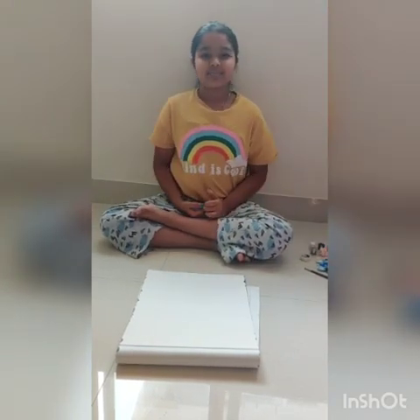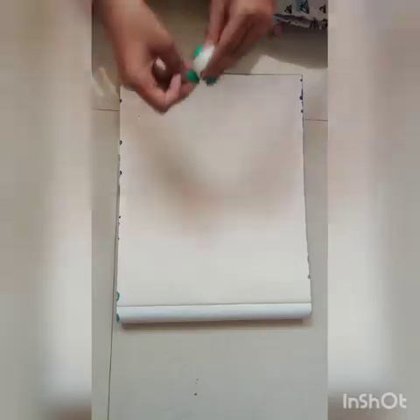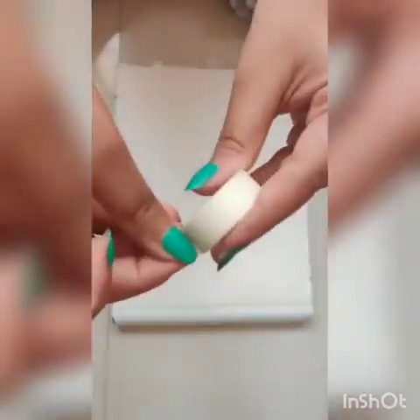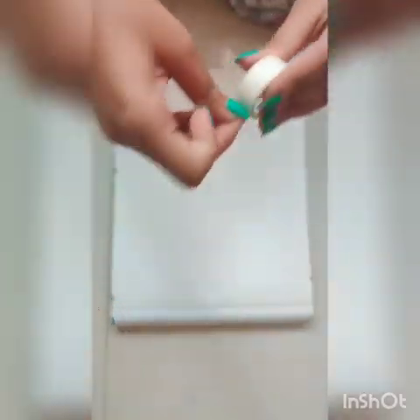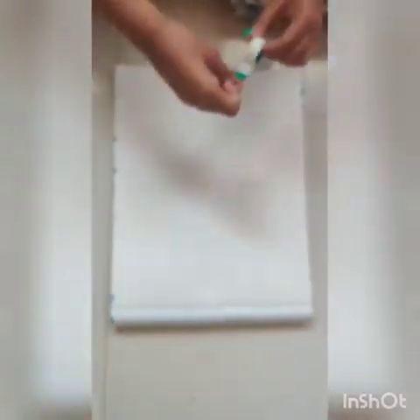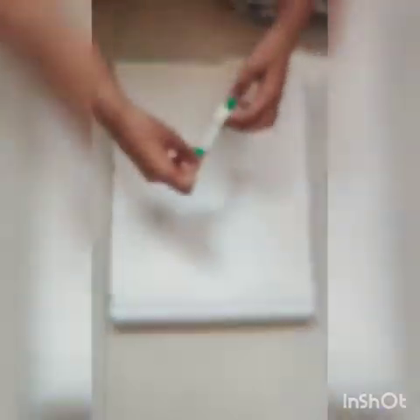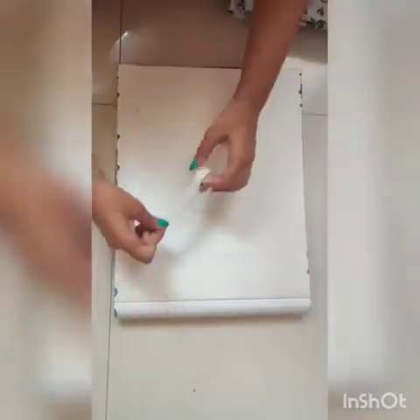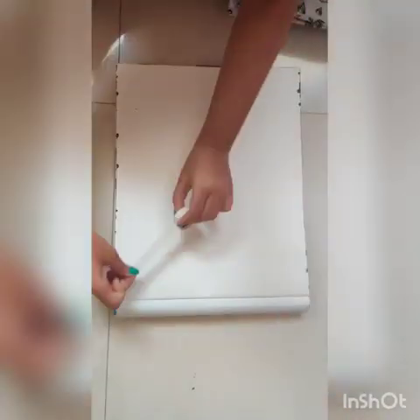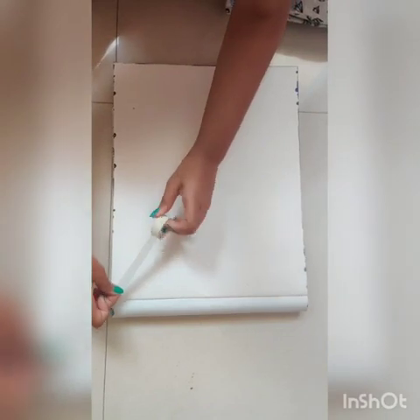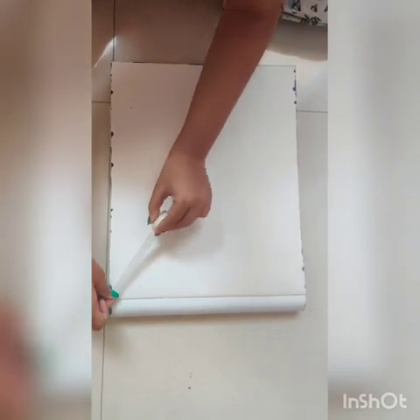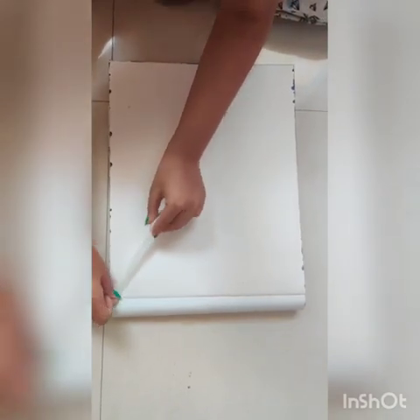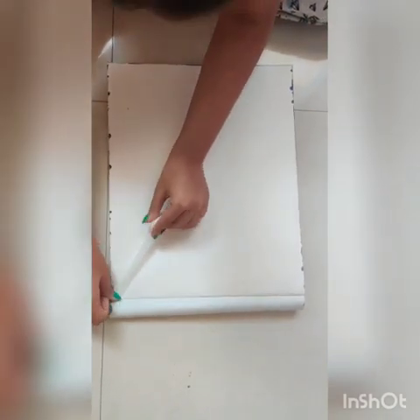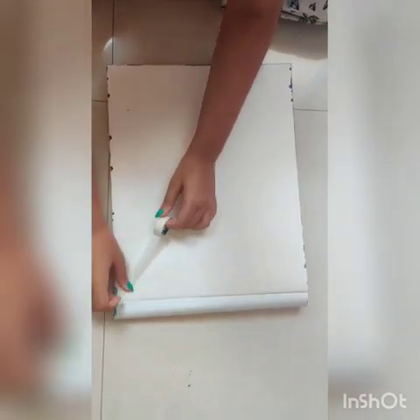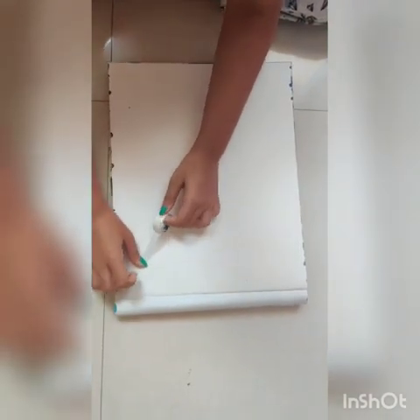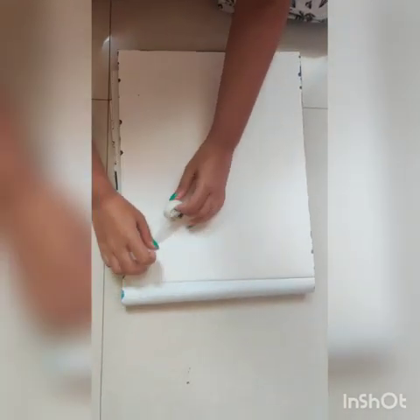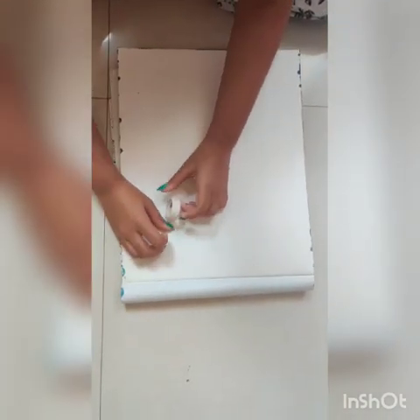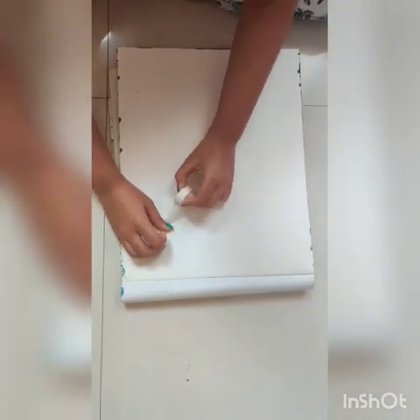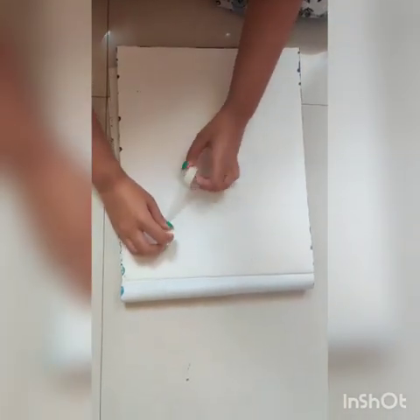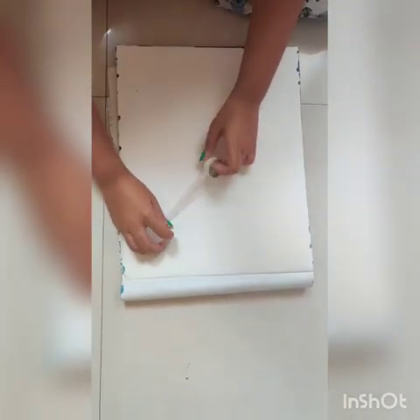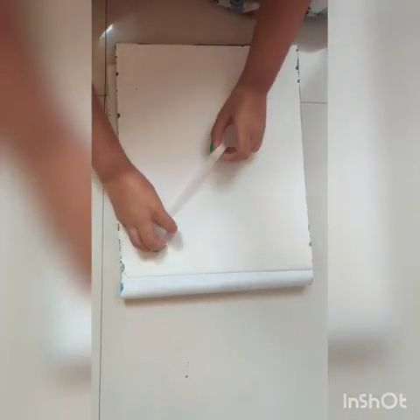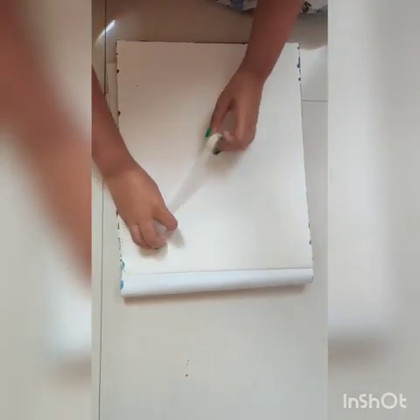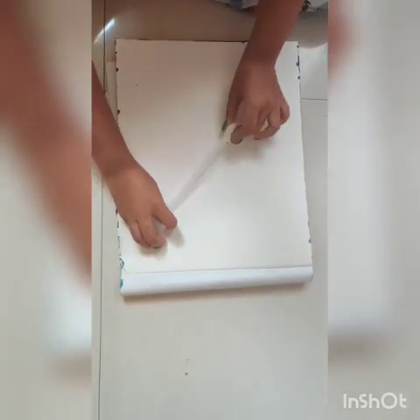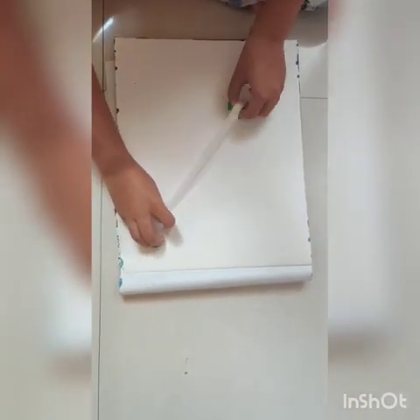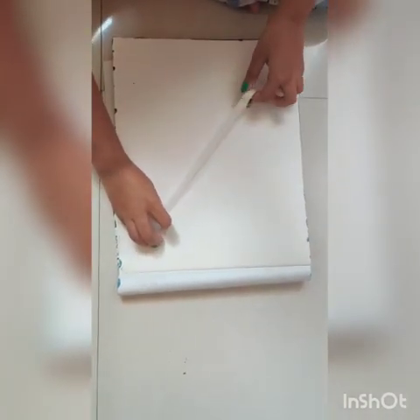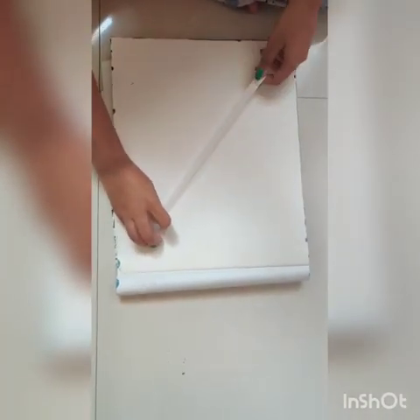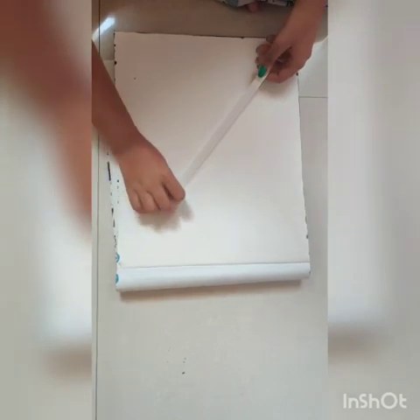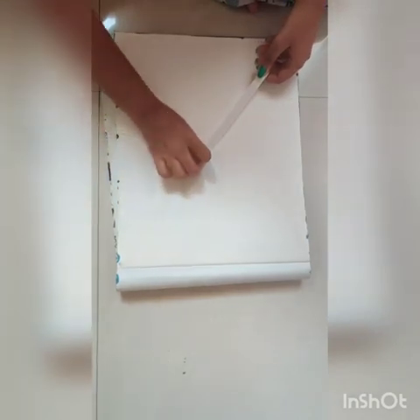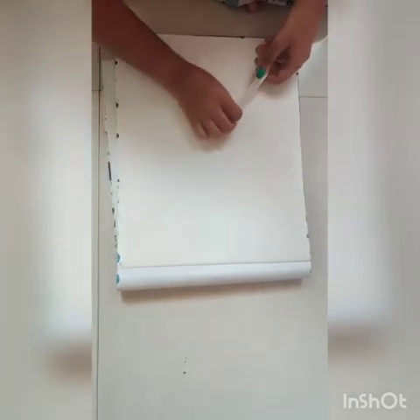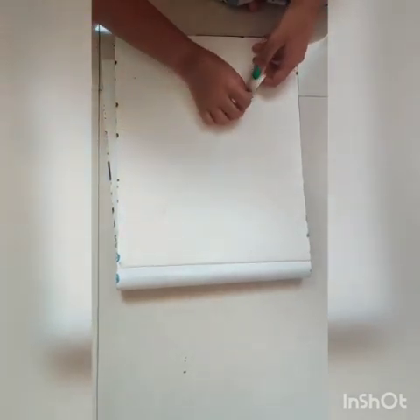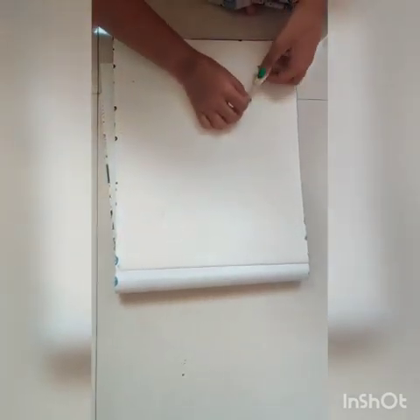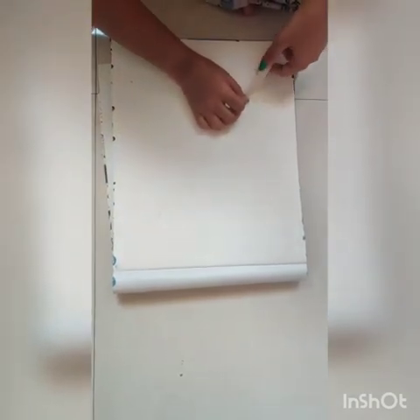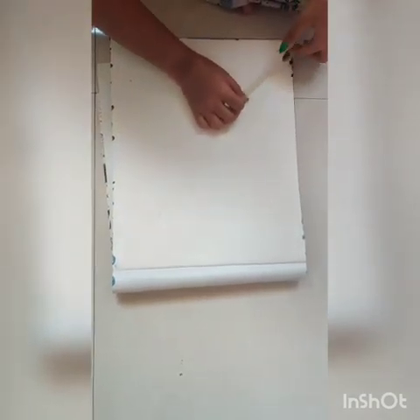The masking tape should be put properly into the shape in a vertical position of the drawing book.